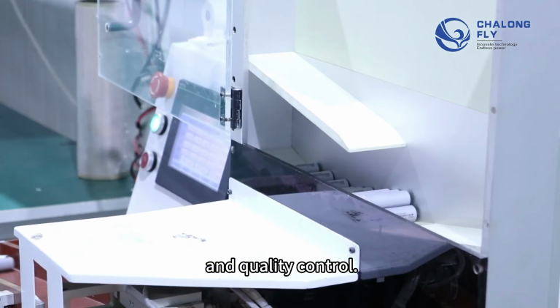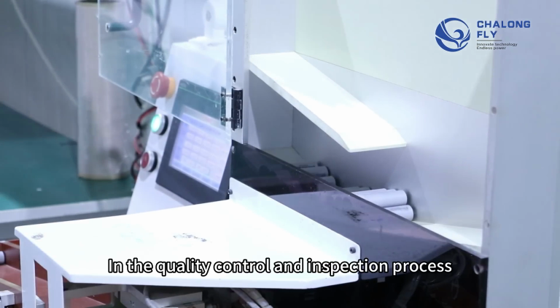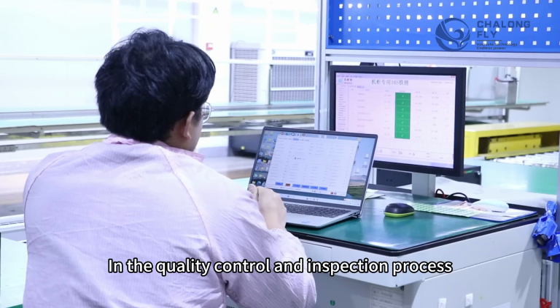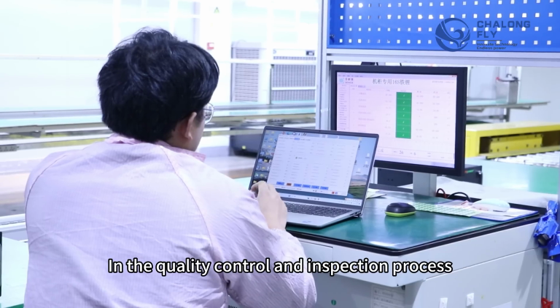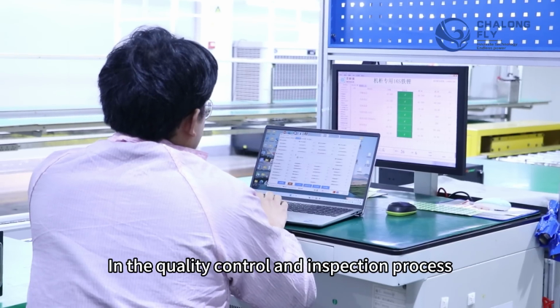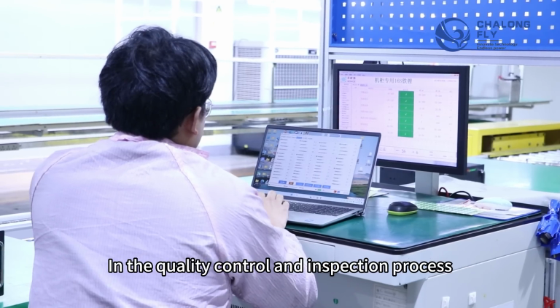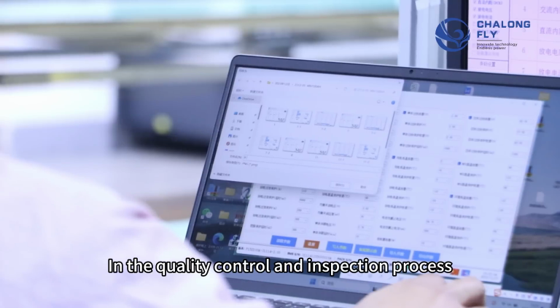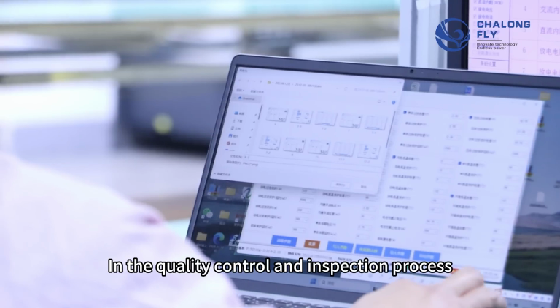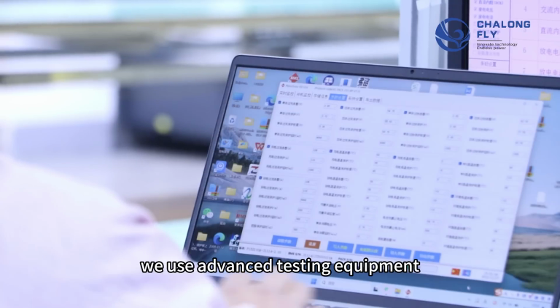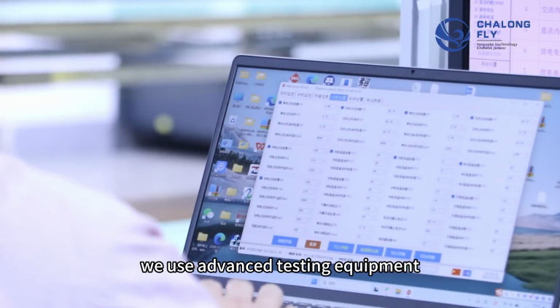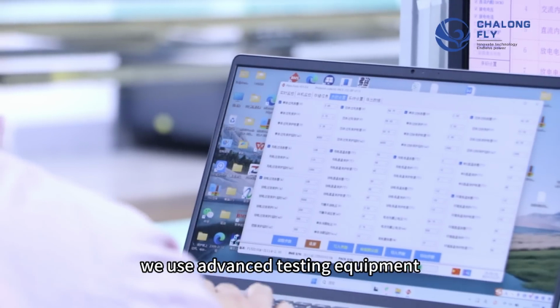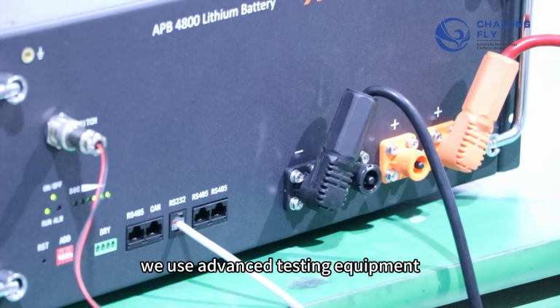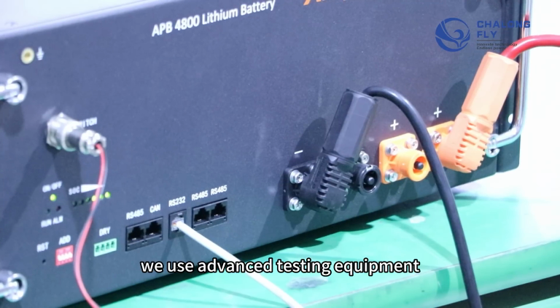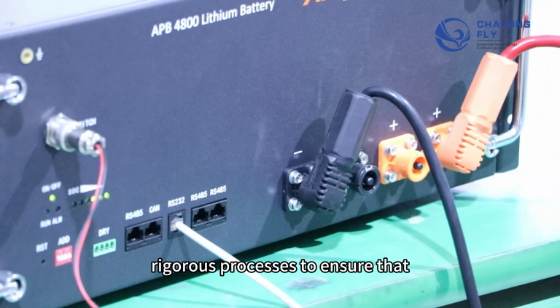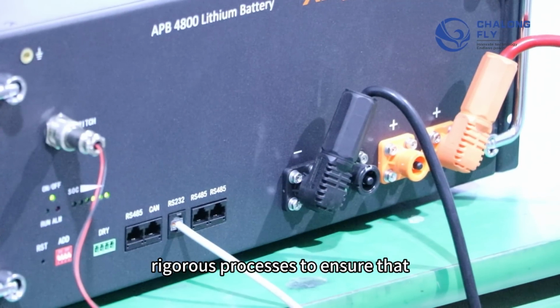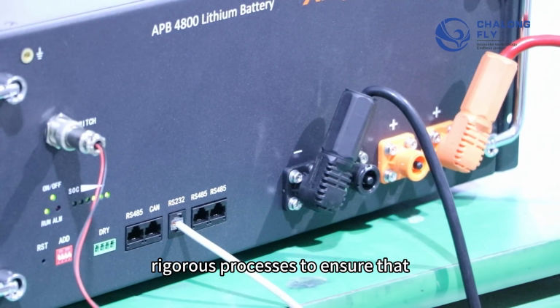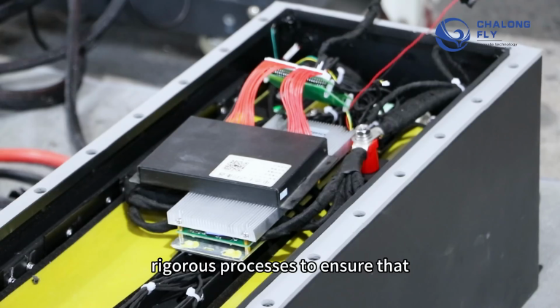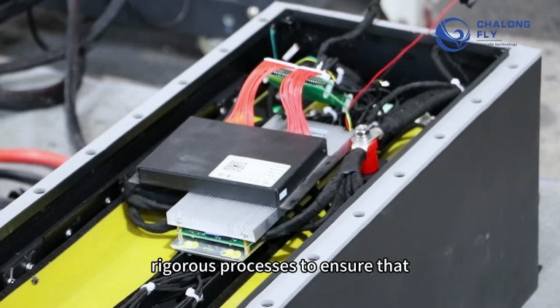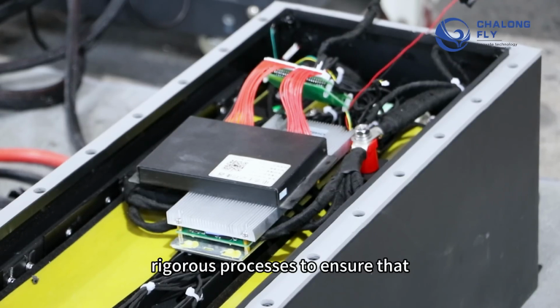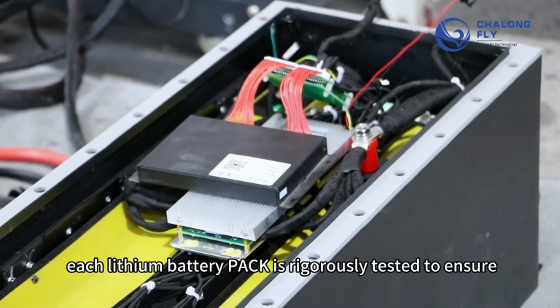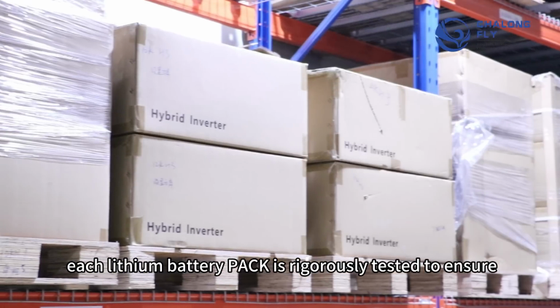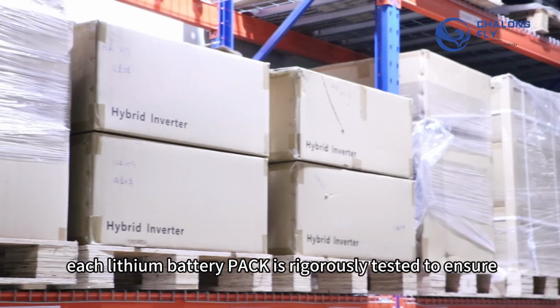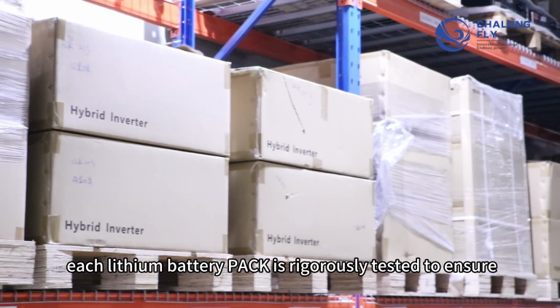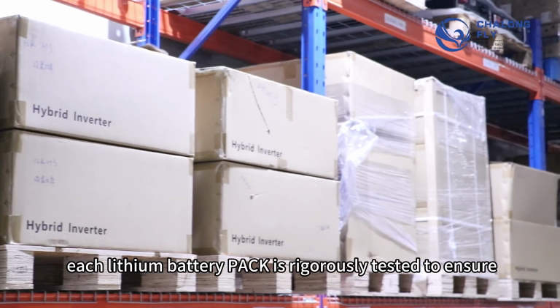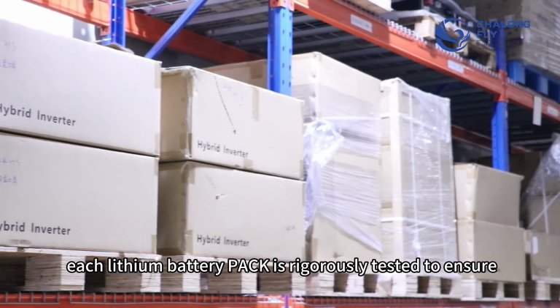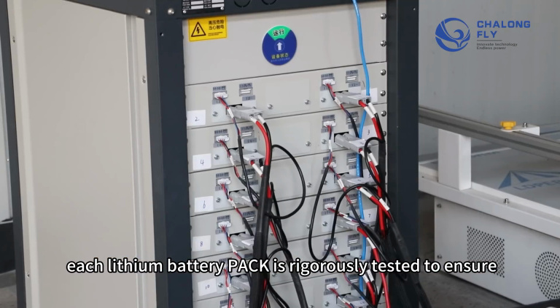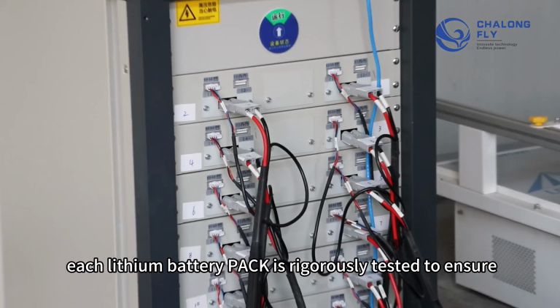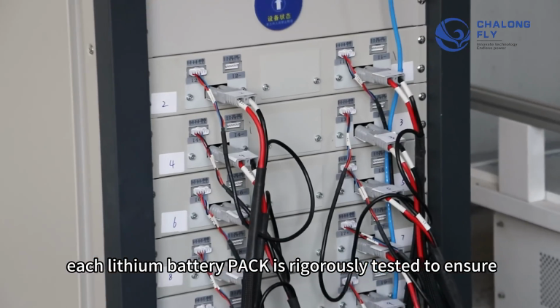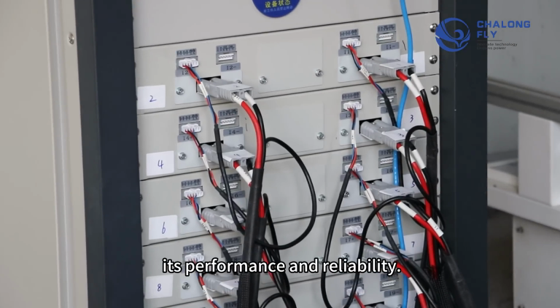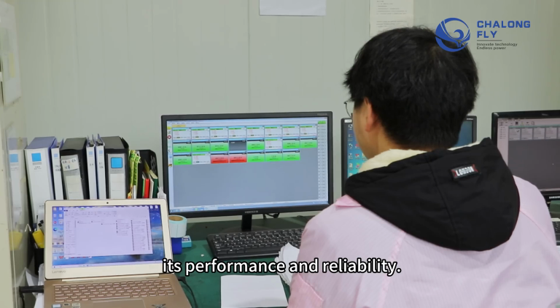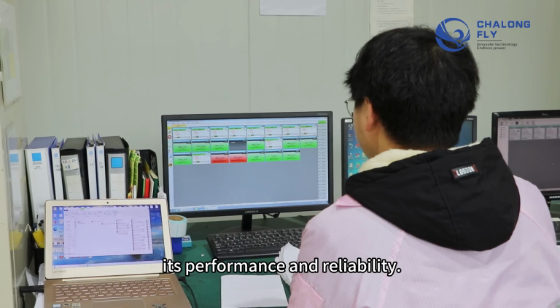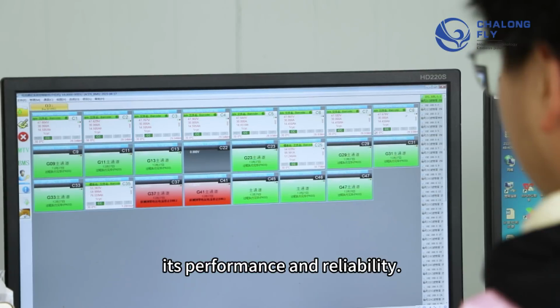In the quality control and inspection process, we use advanced testing equipment and a rigorous process to ensure that each lithium battery pack is rigorously tested to ensure its performance and reliability.